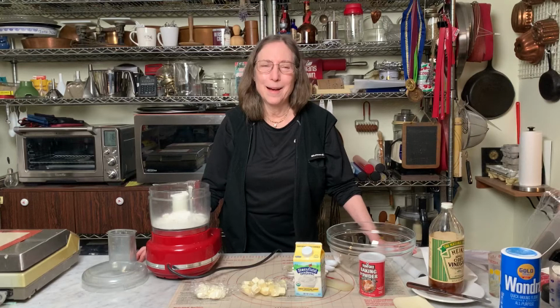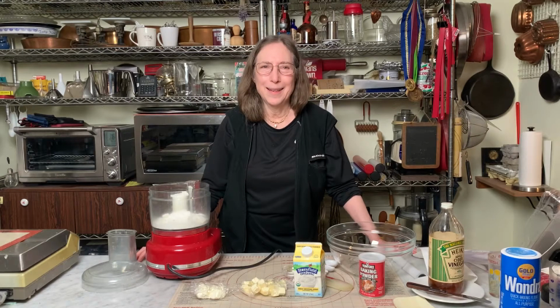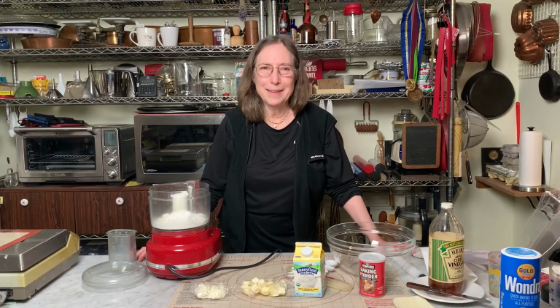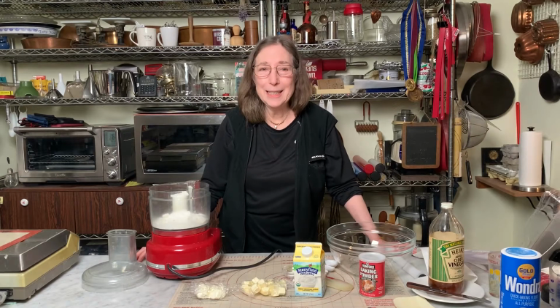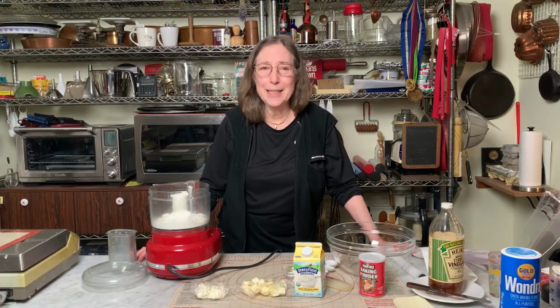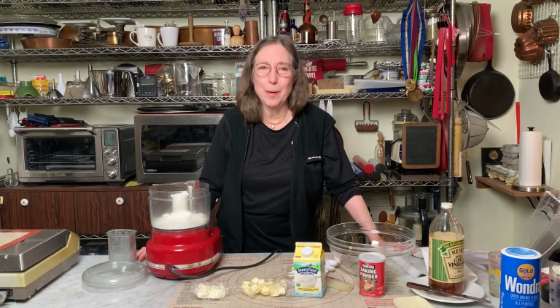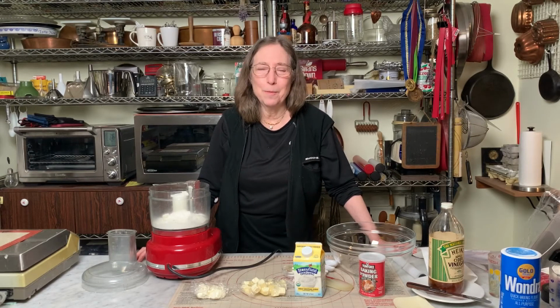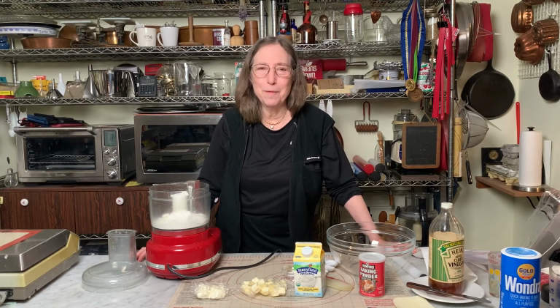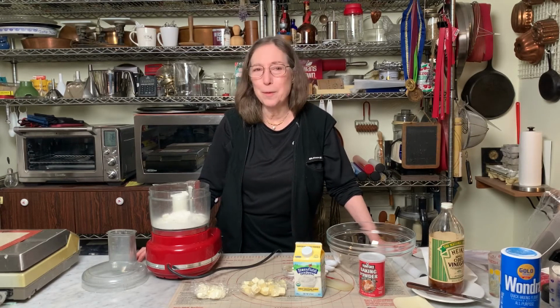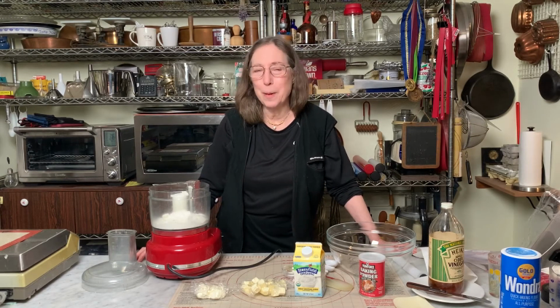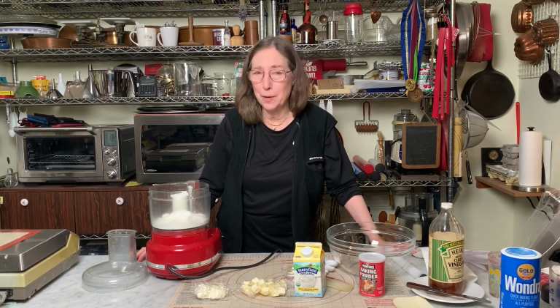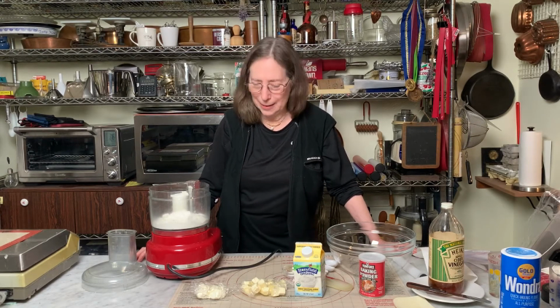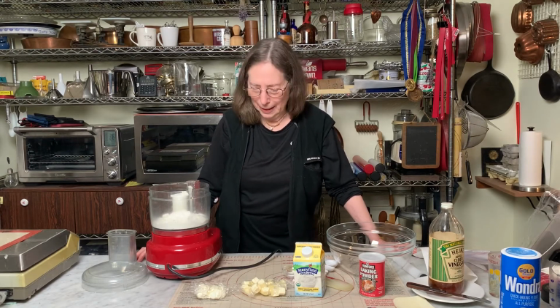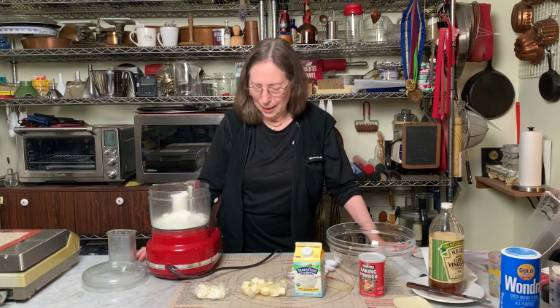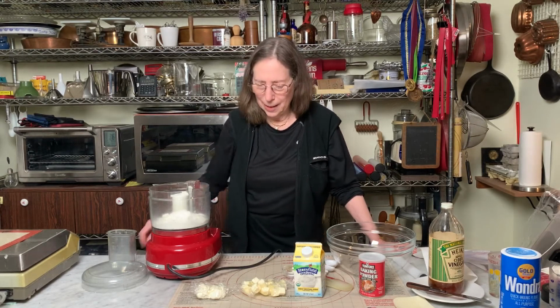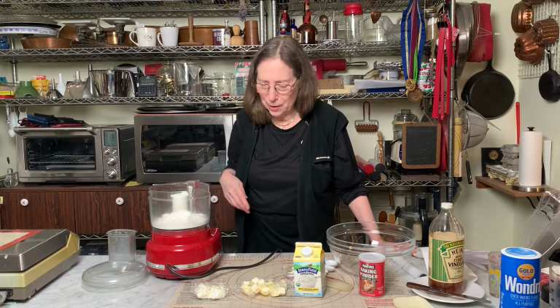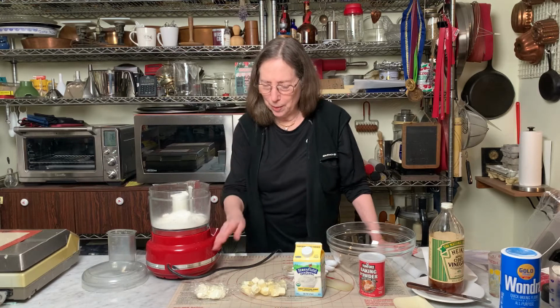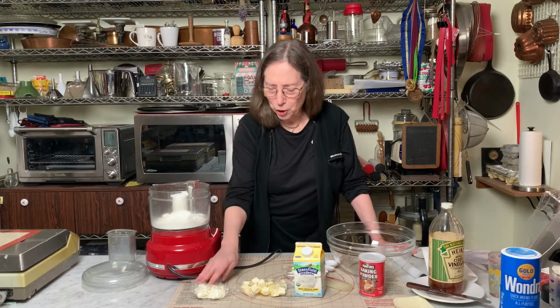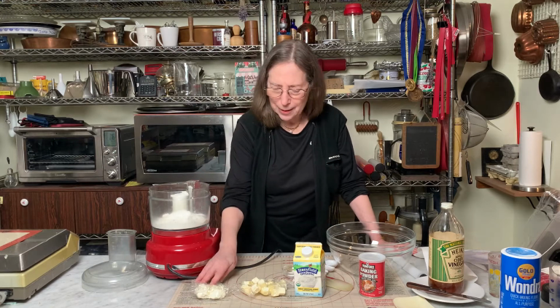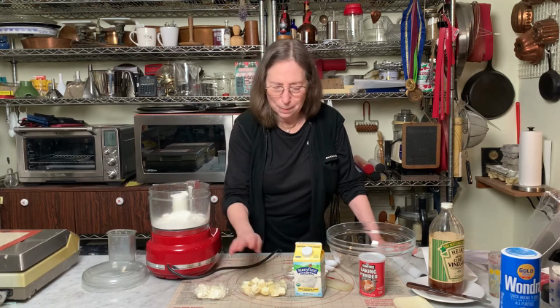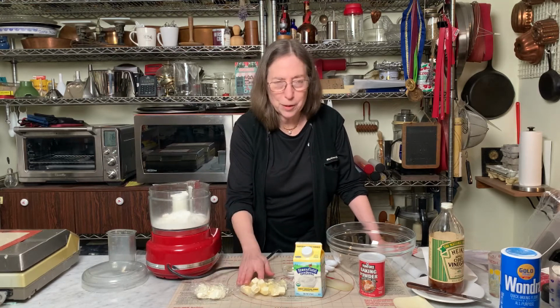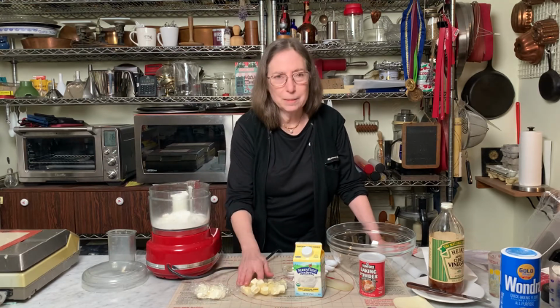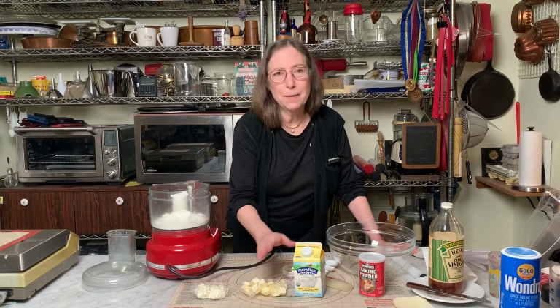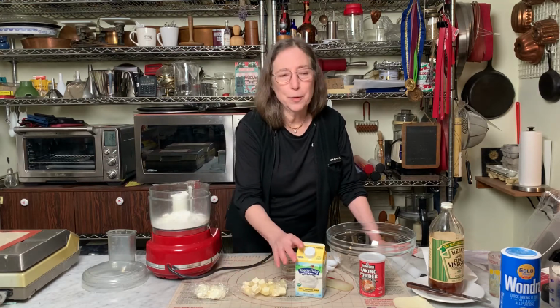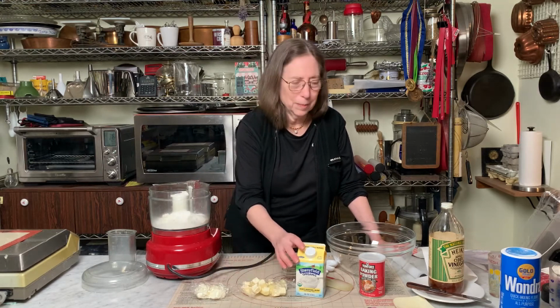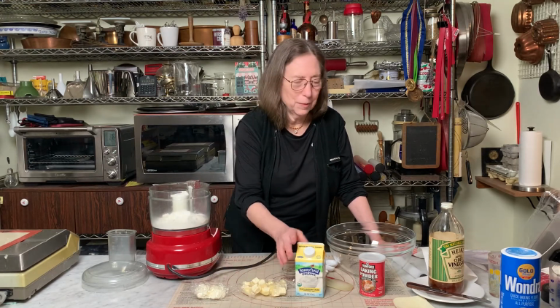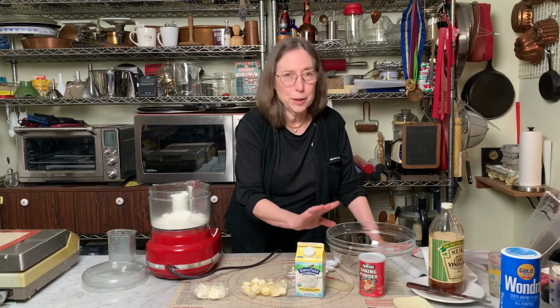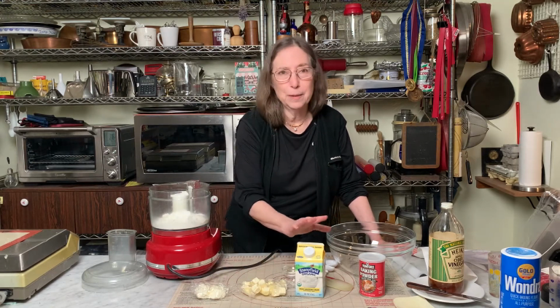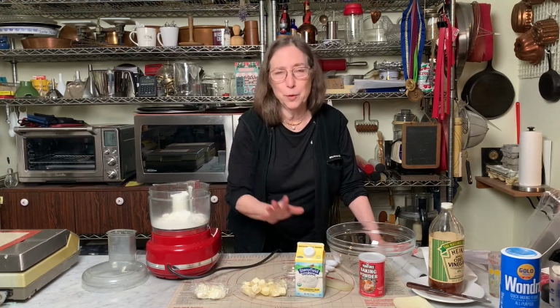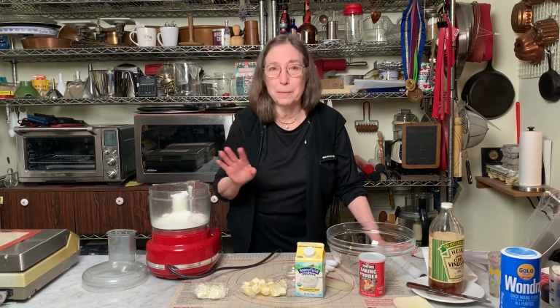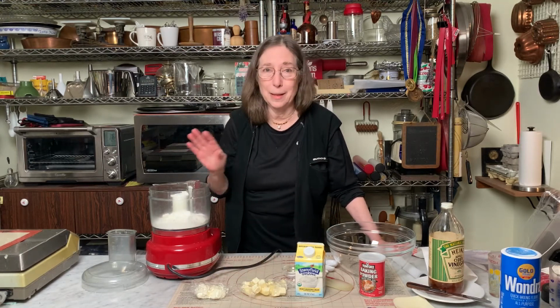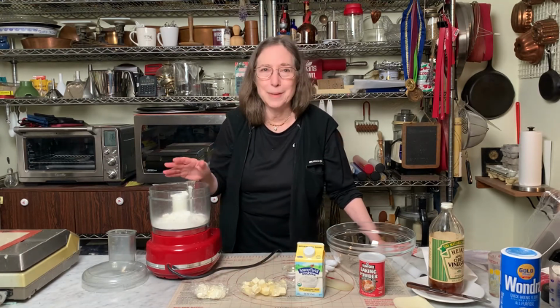Hi, this is a demo of my favorite pie crust. It has cream cheese, butter, heavy cream, vinegar, and a few other elements.